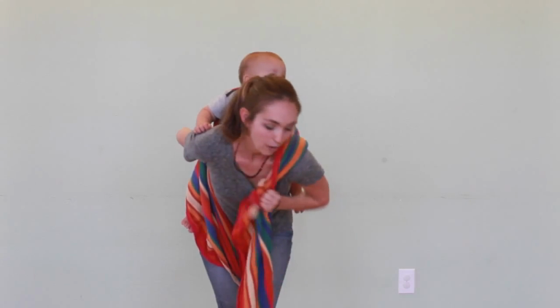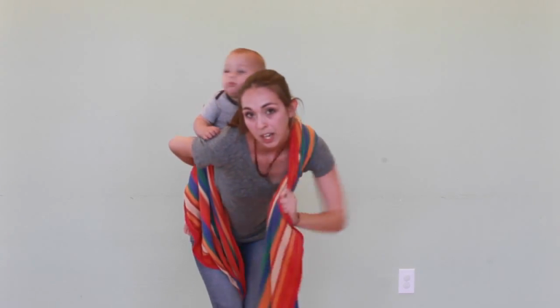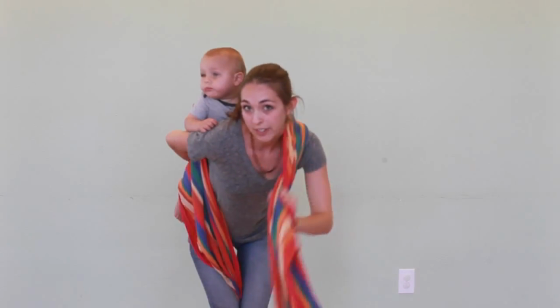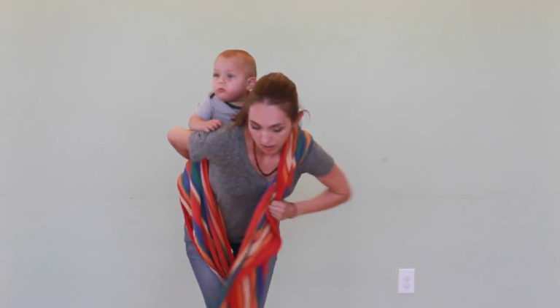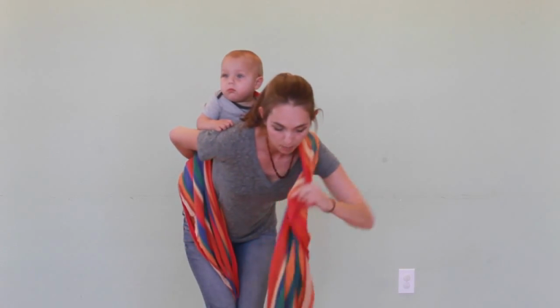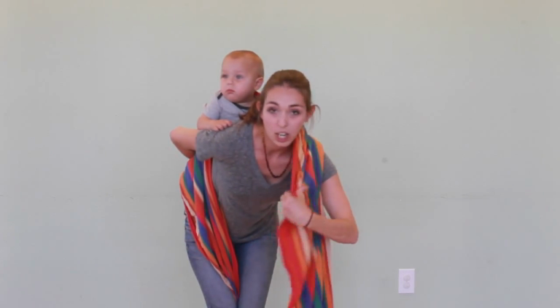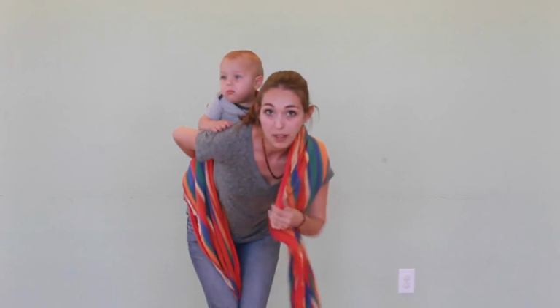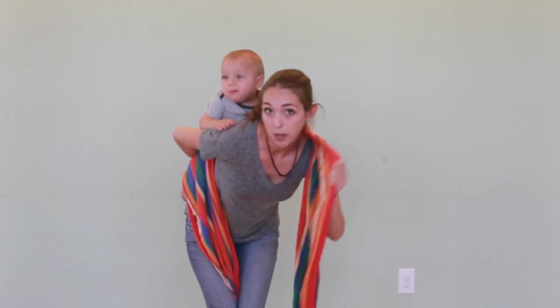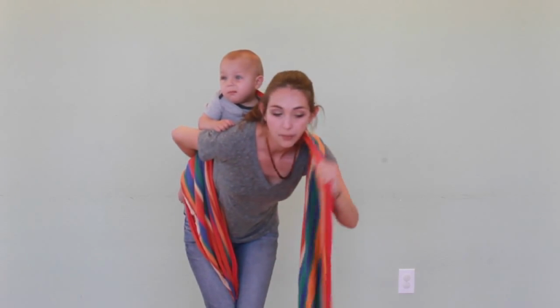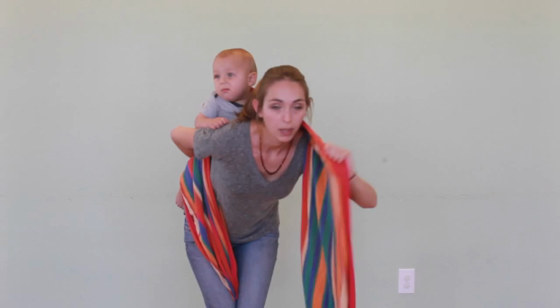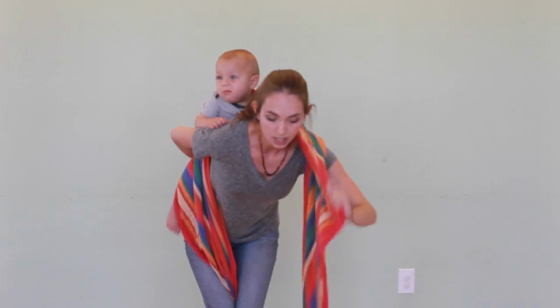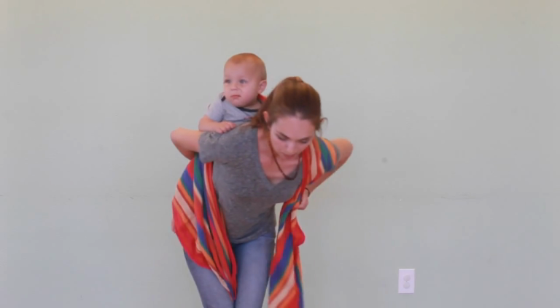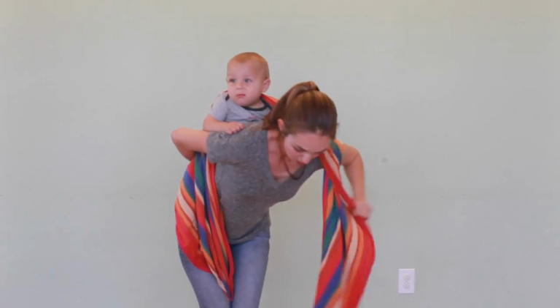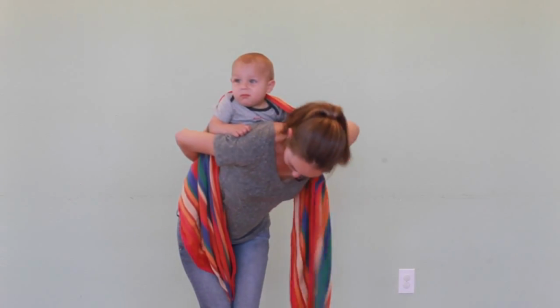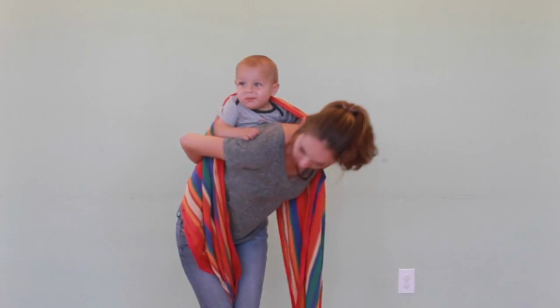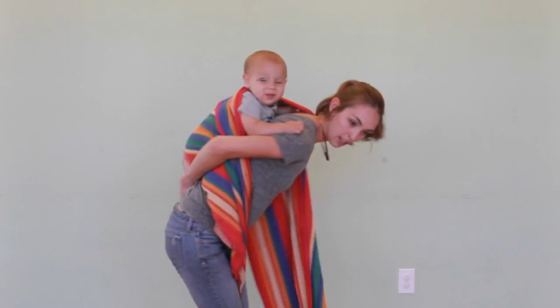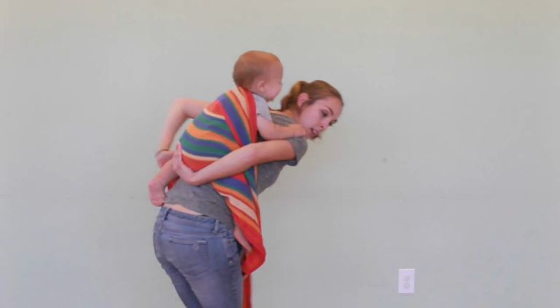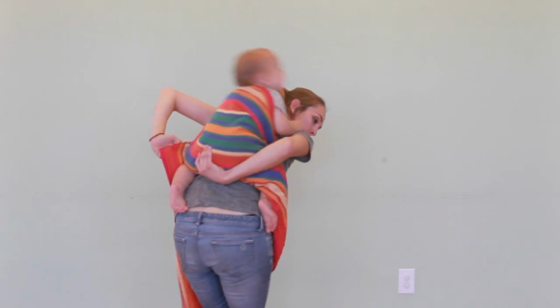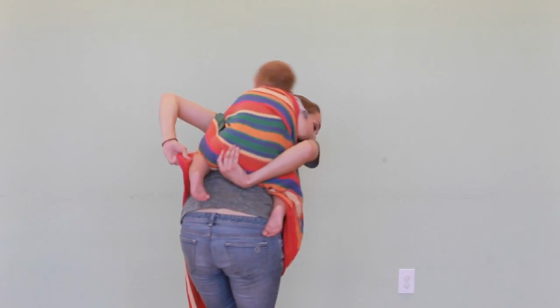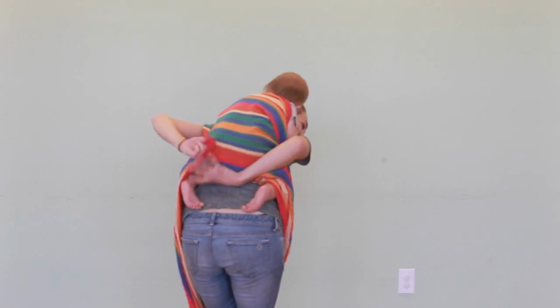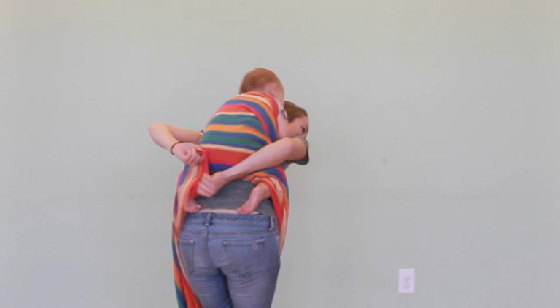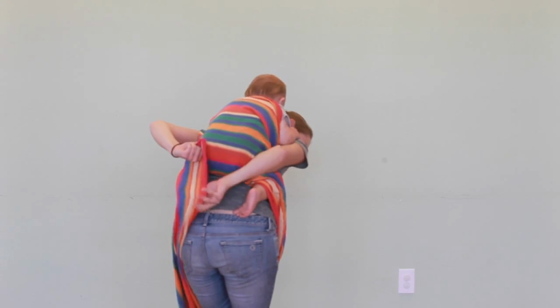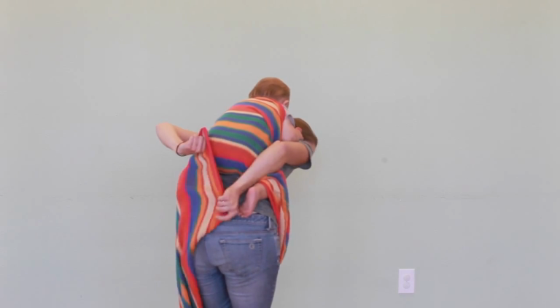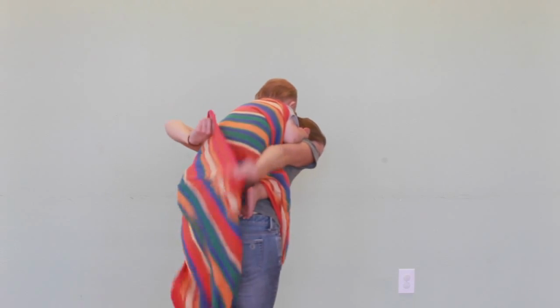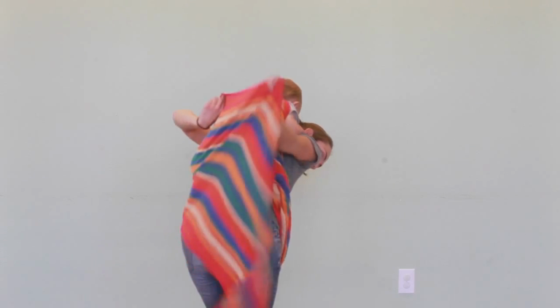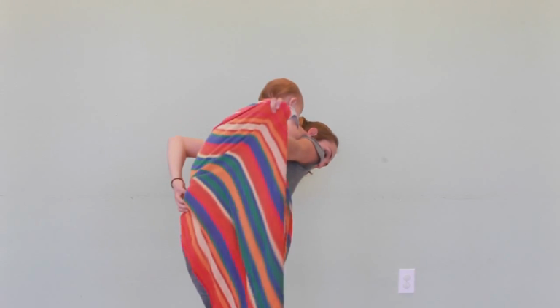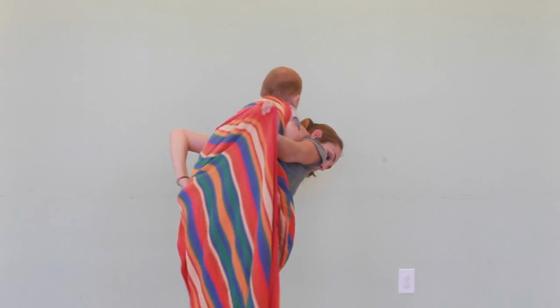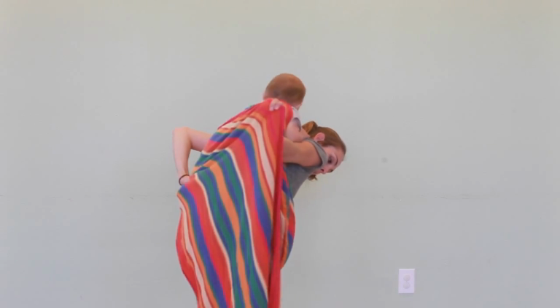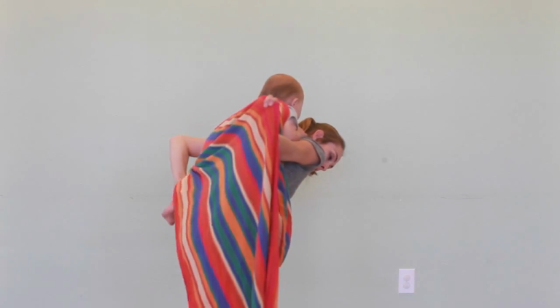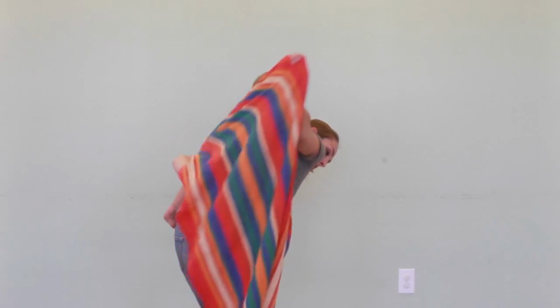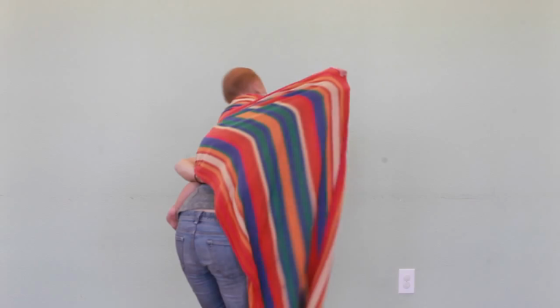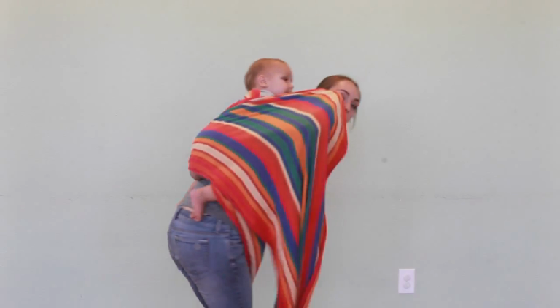So now I'm just going to worry about the top rail right here. I'm going to take the top rail, bring it under my arm, across to my hand, and I'm going to bring it up onto the shoulder.